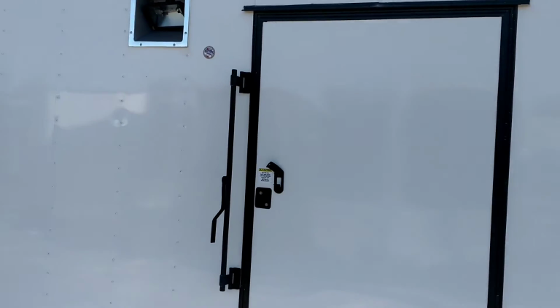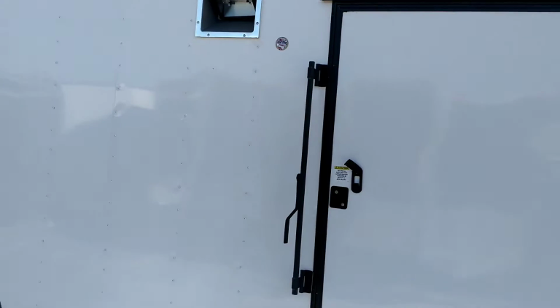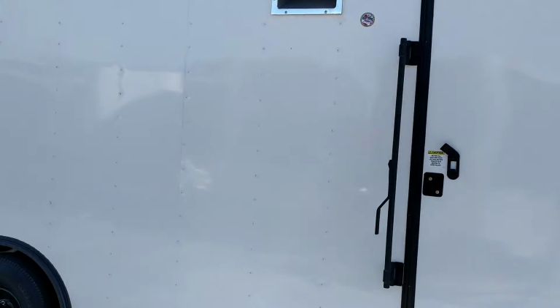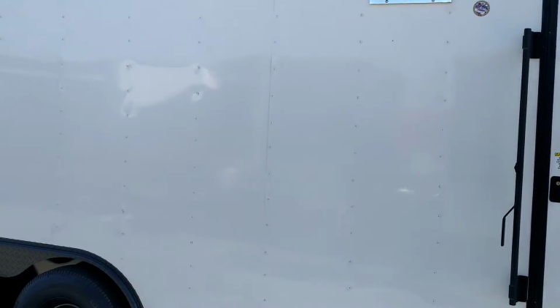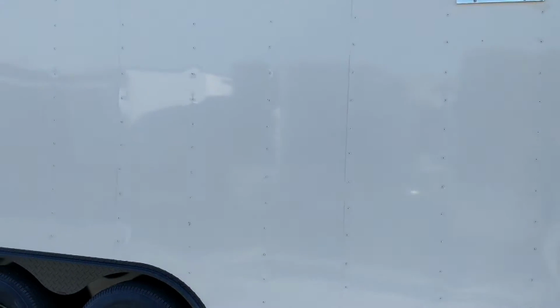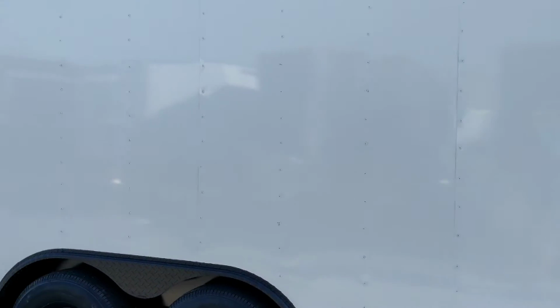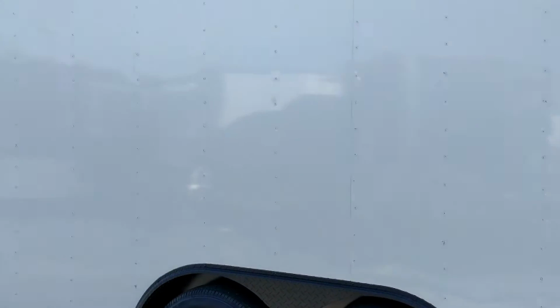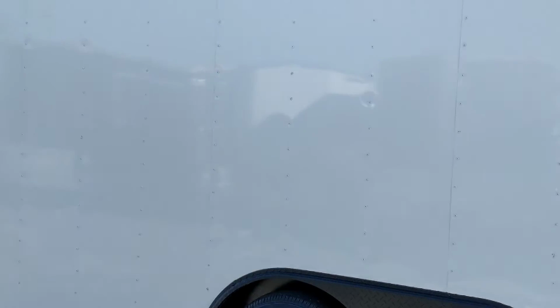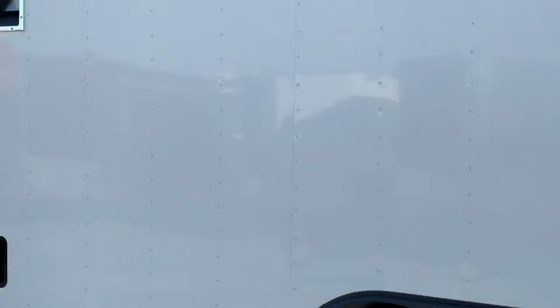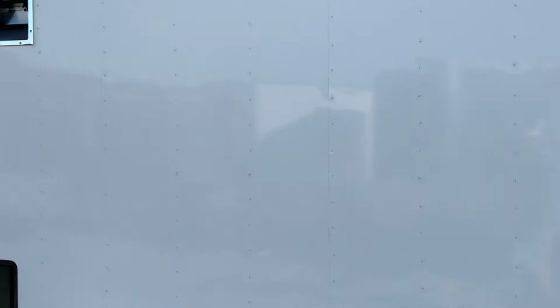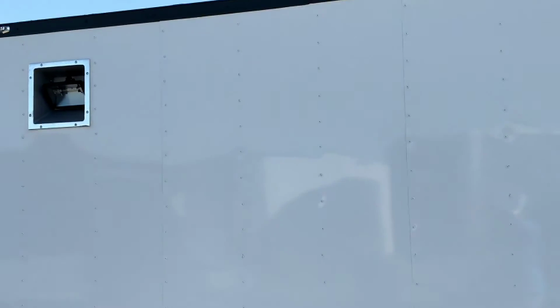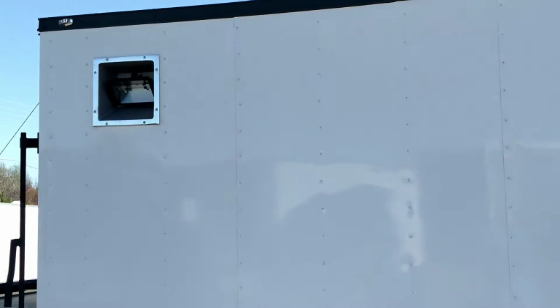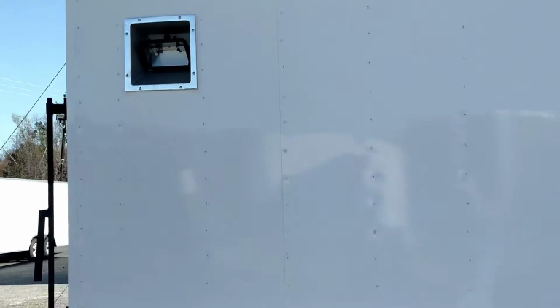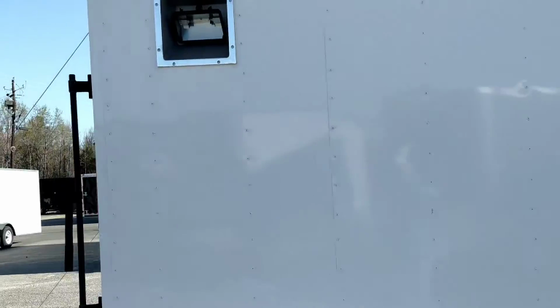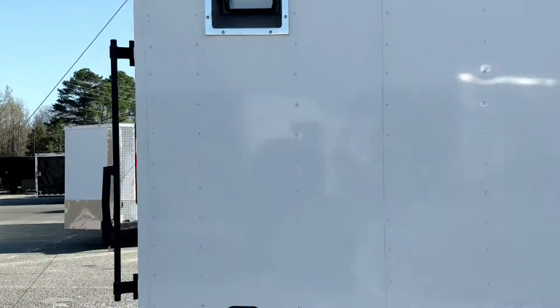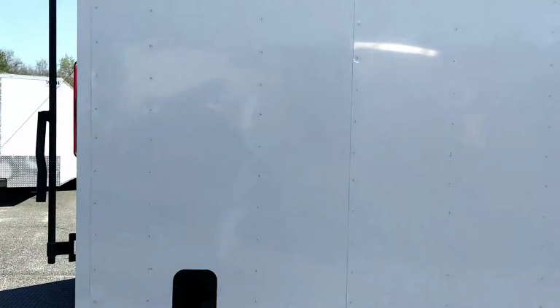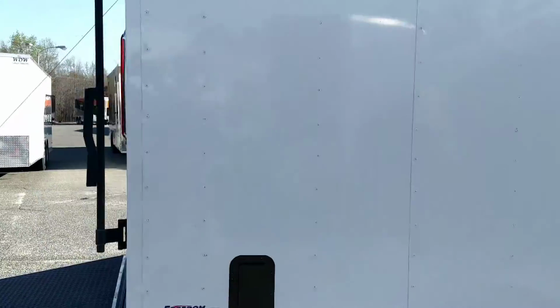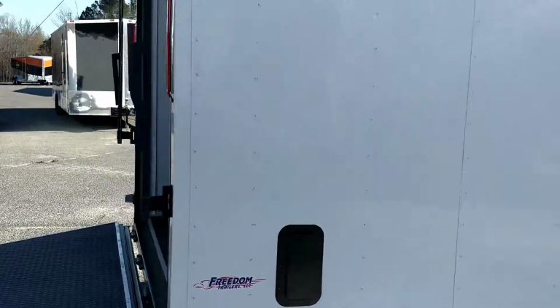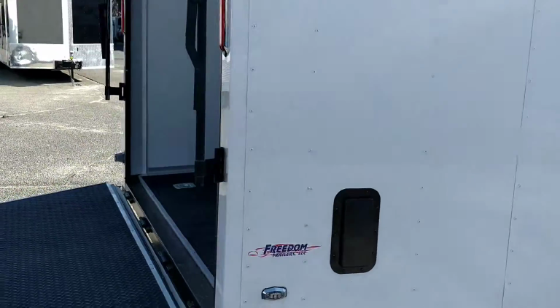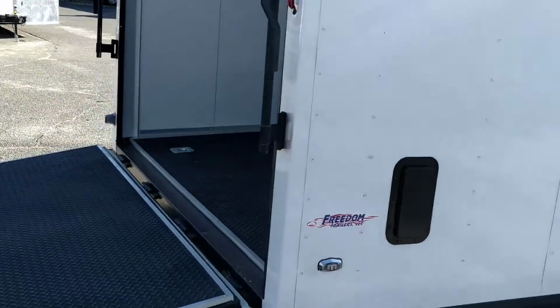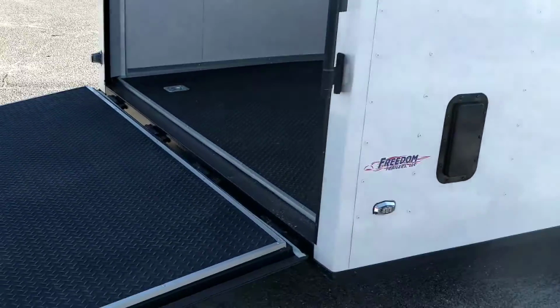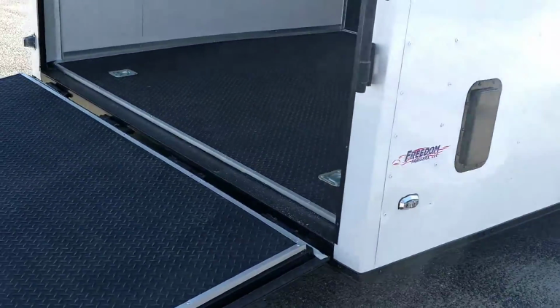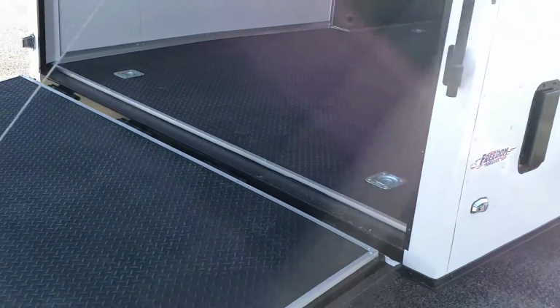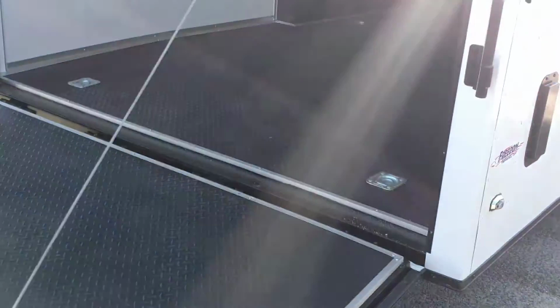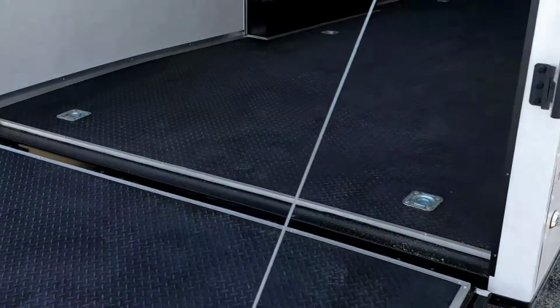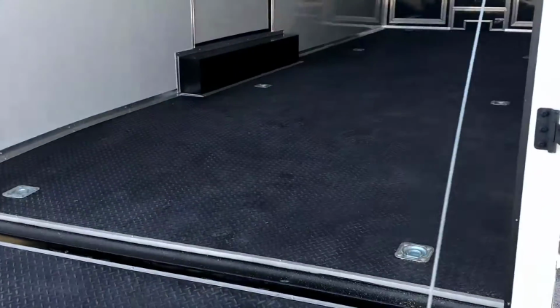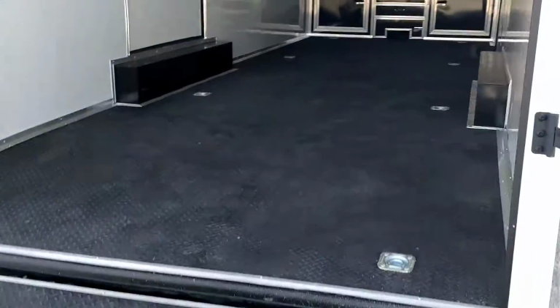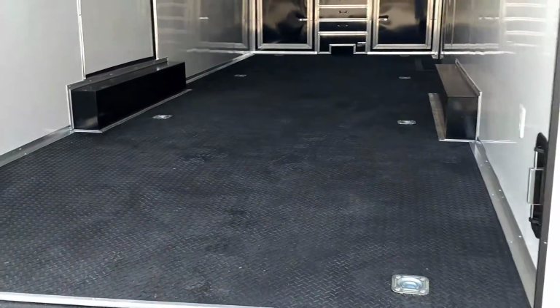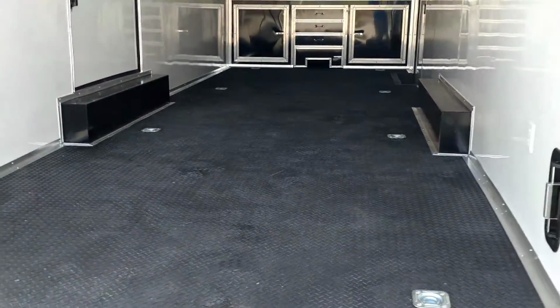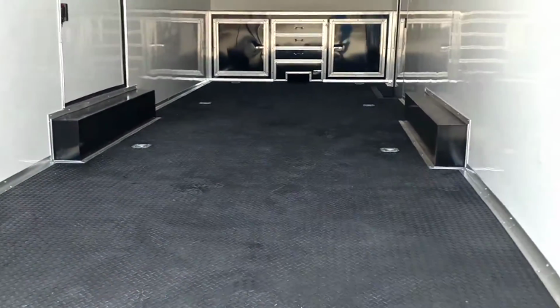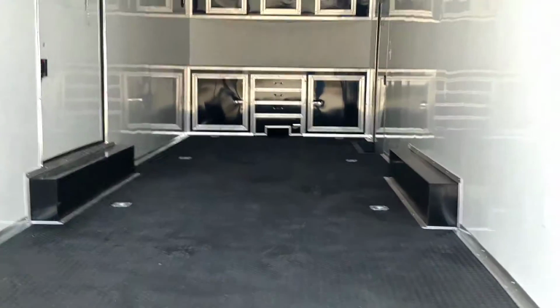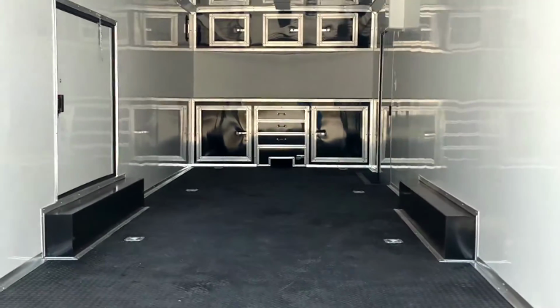It's got everything y'all, the whole interior package. It's just your standard race ready package on the inside with the white metal walls and ceiling, RTP floor, cabinets — the whole nine yards.